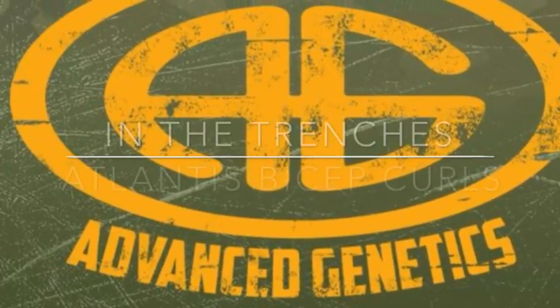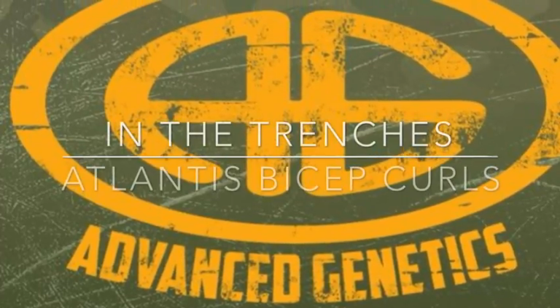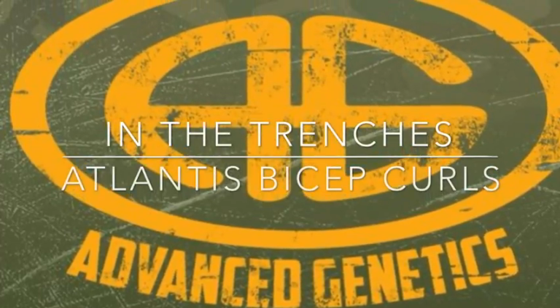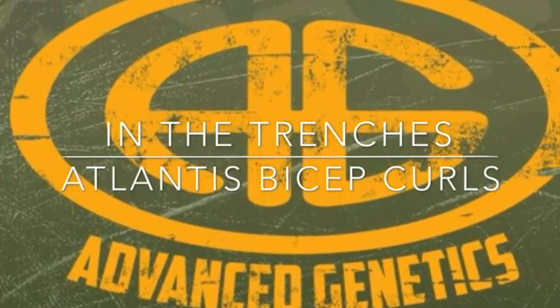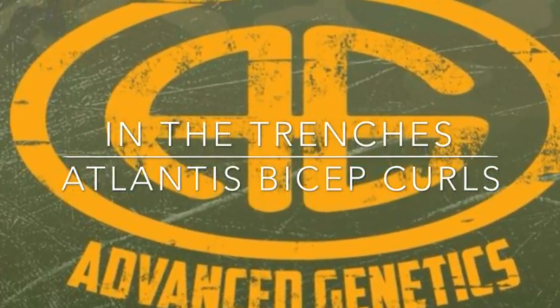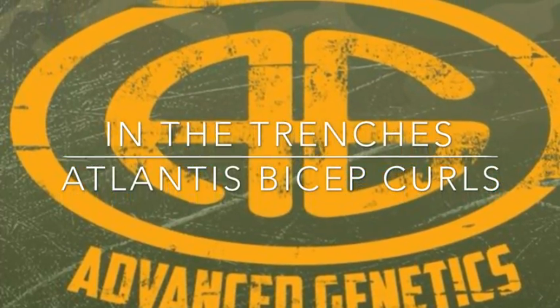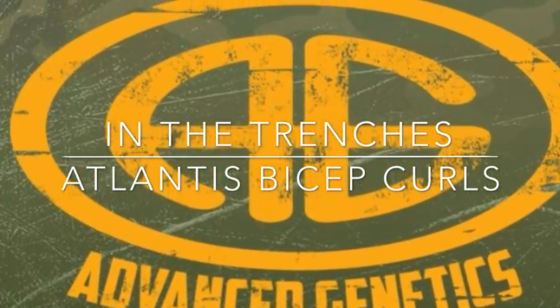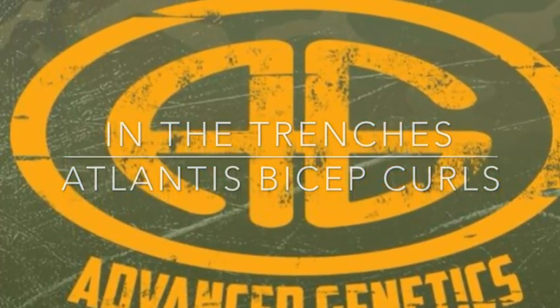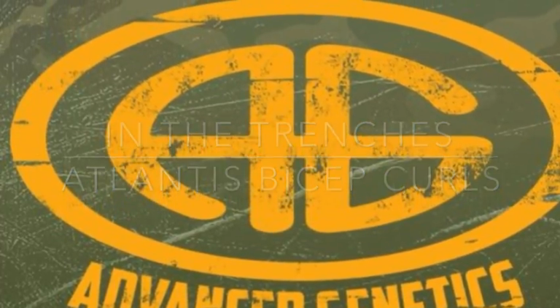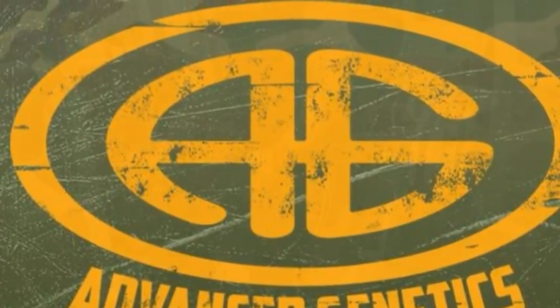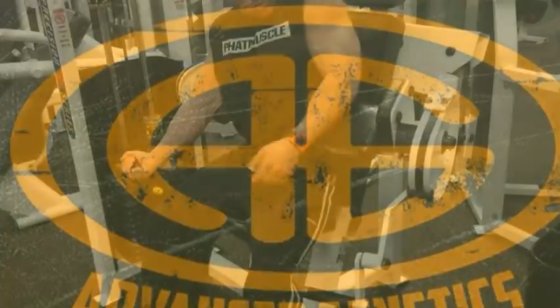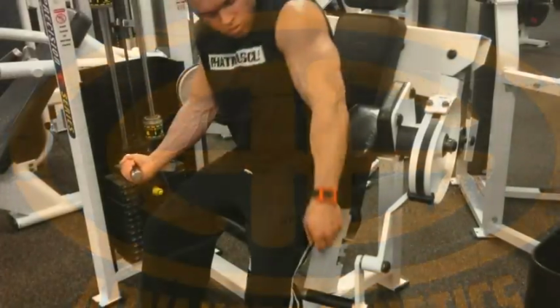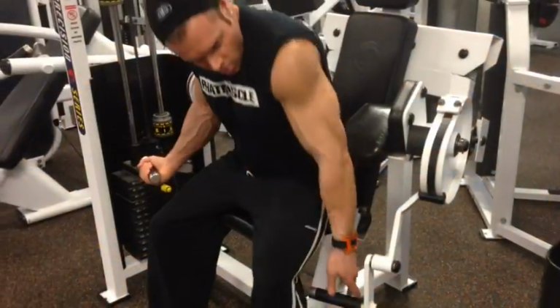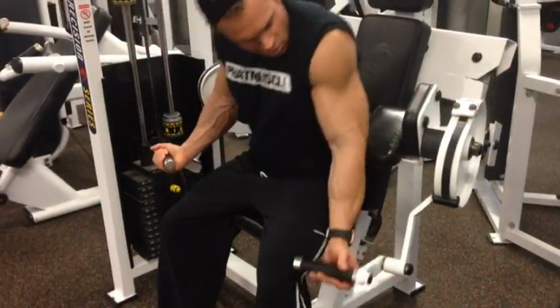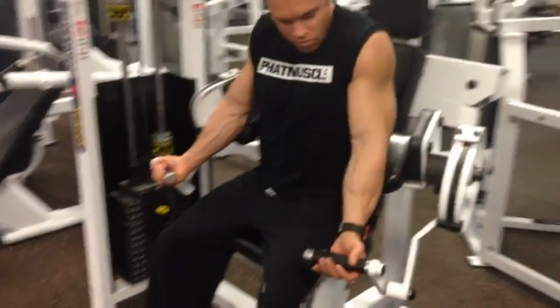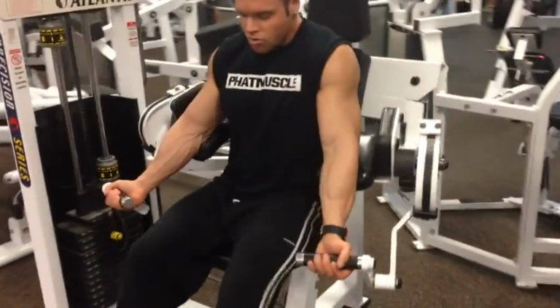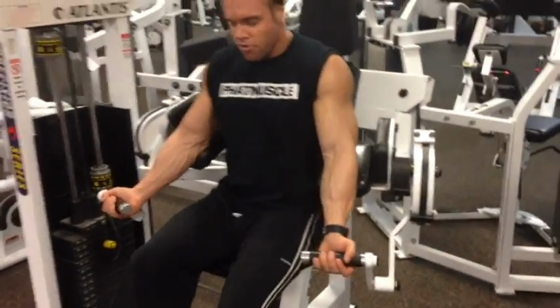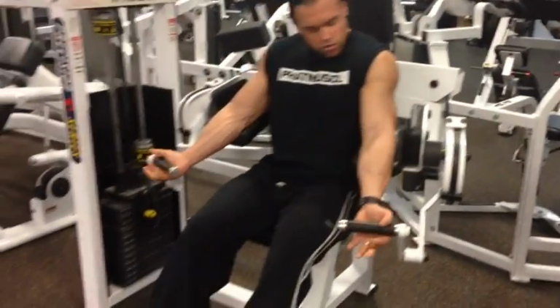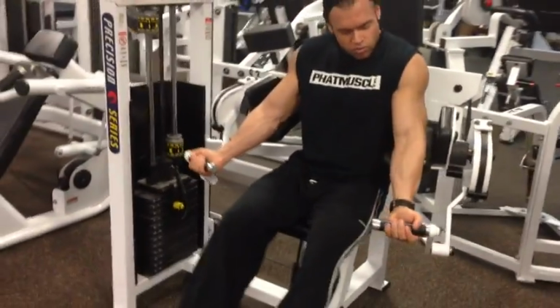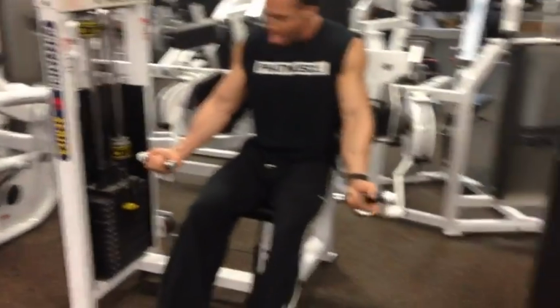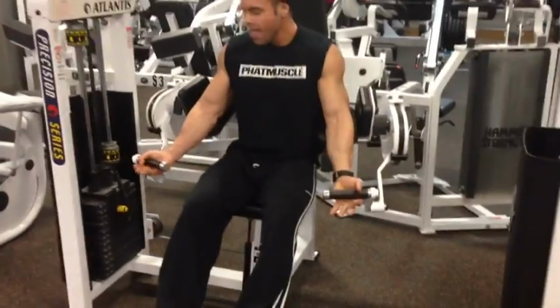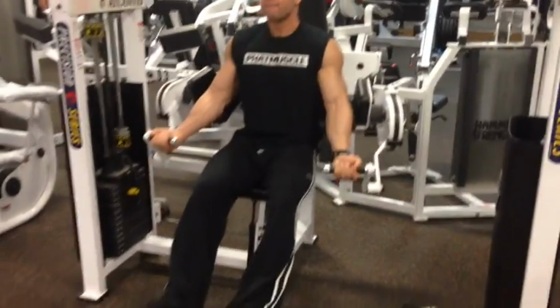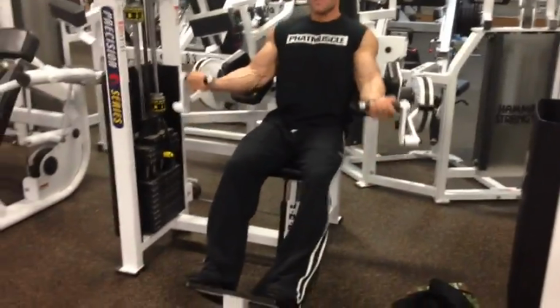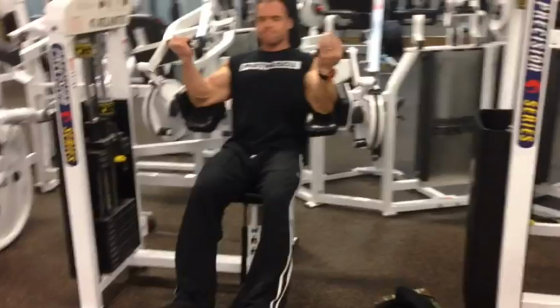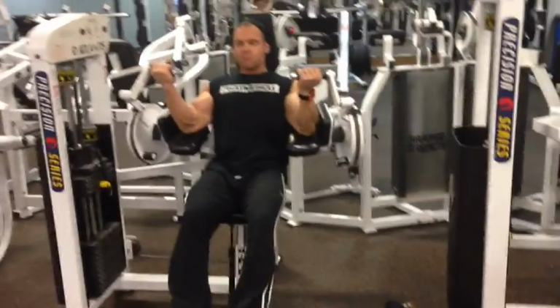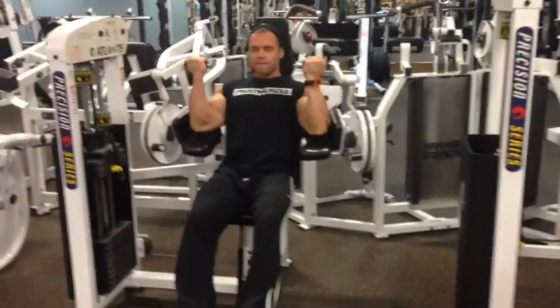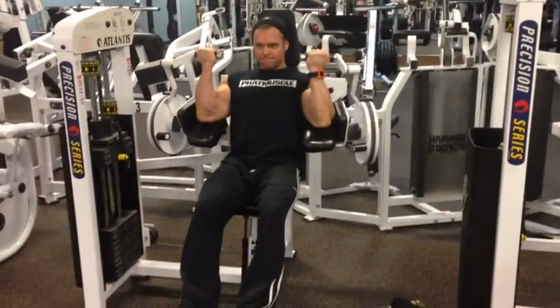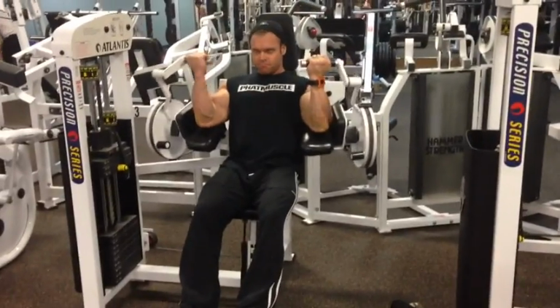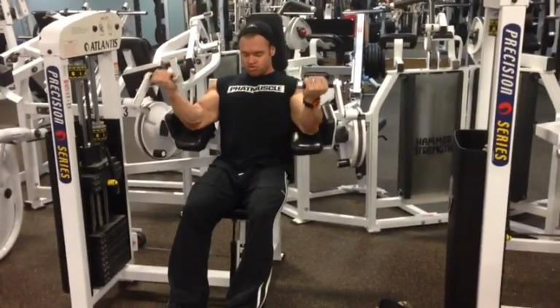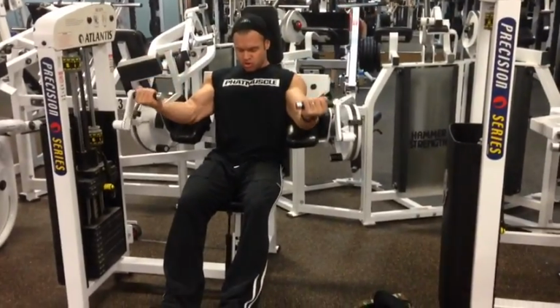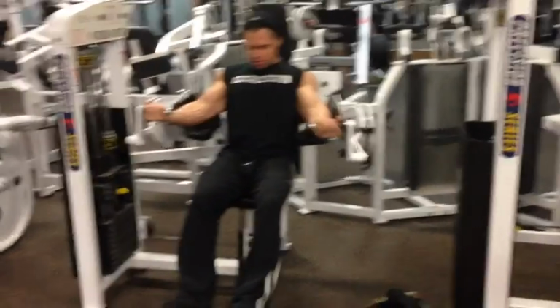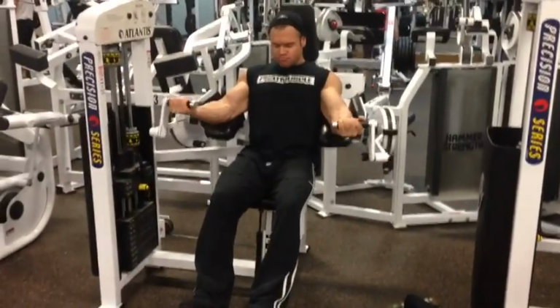Another episode of In The Trenches. Today we're looking at Atlantis Bicep Curls. Not every gym has one of these machines, but if you're lucky enough to have one, it's a great, great machine.